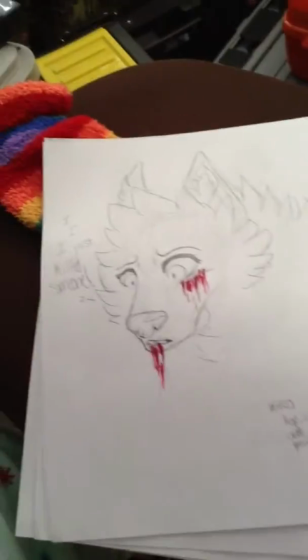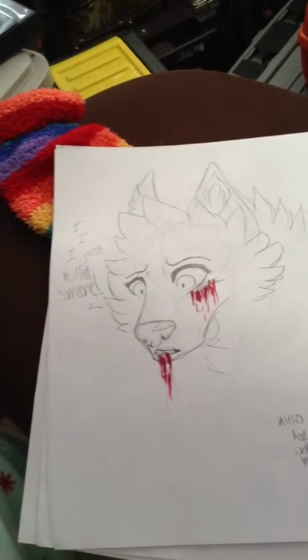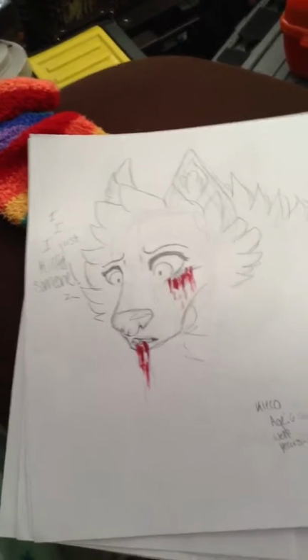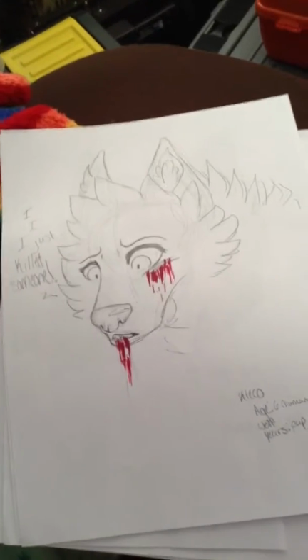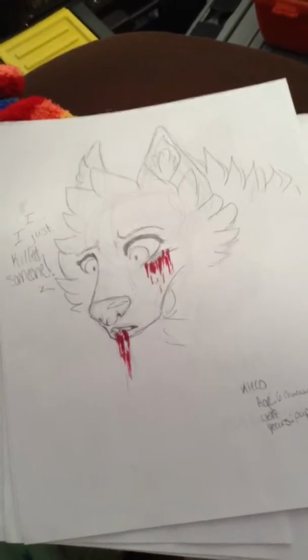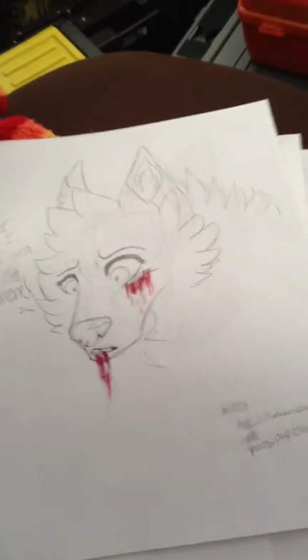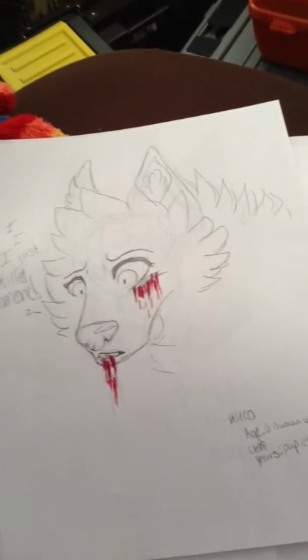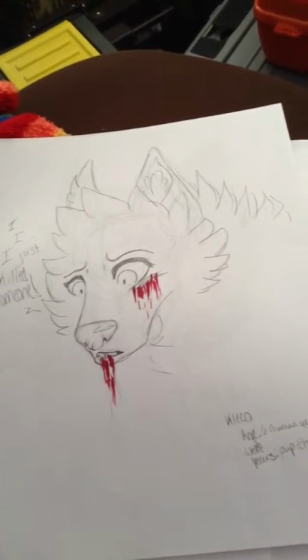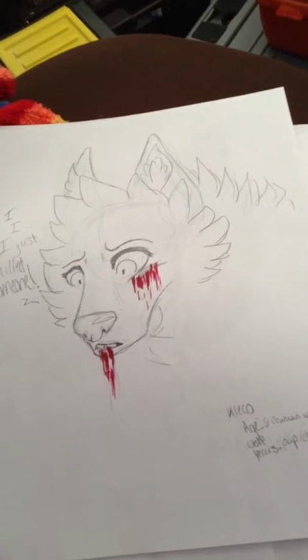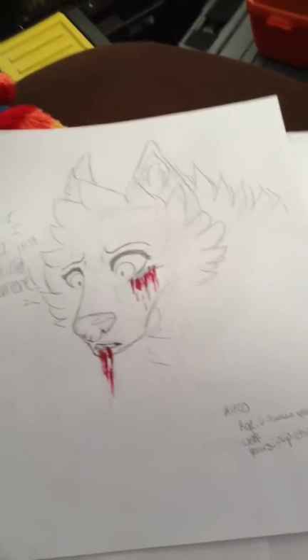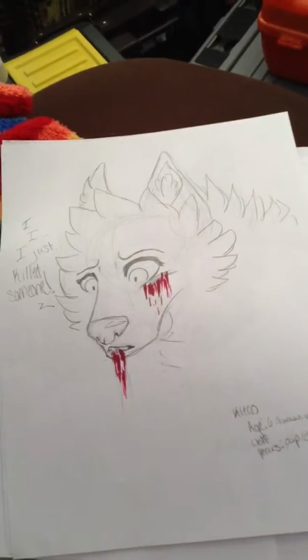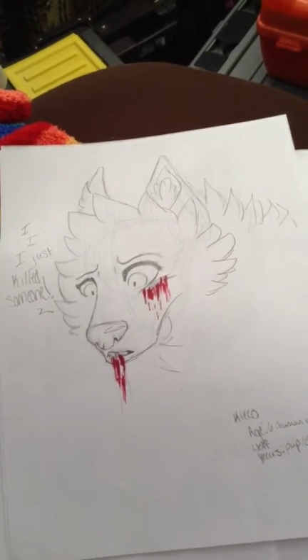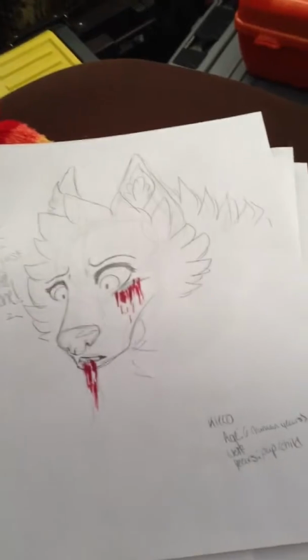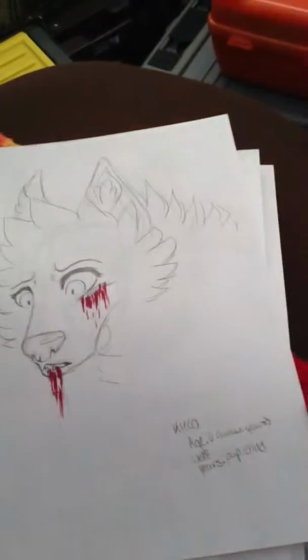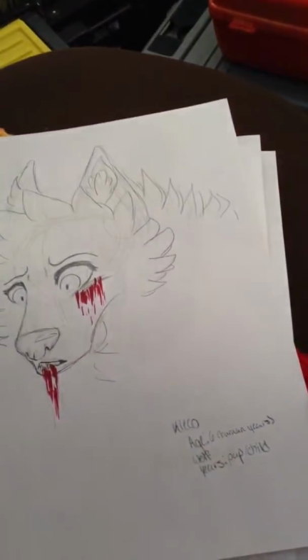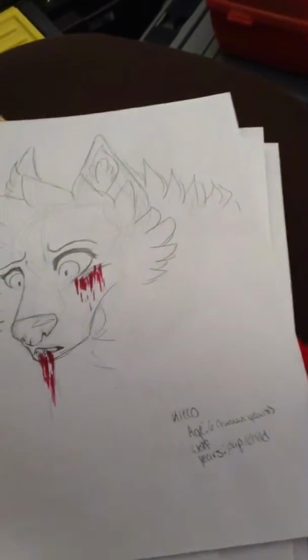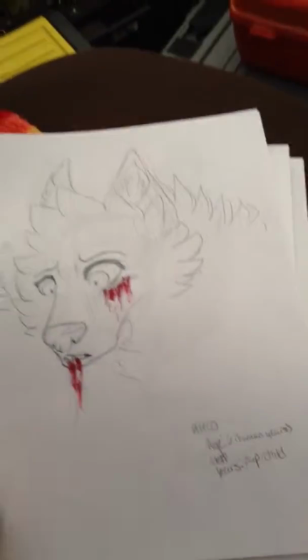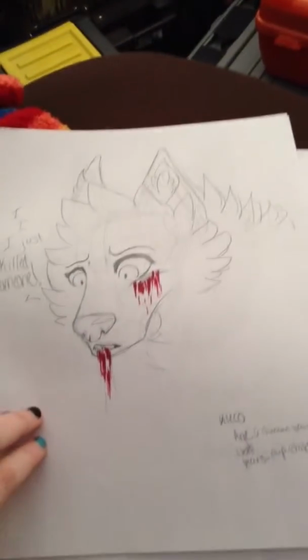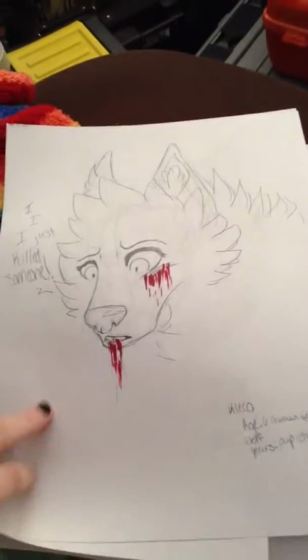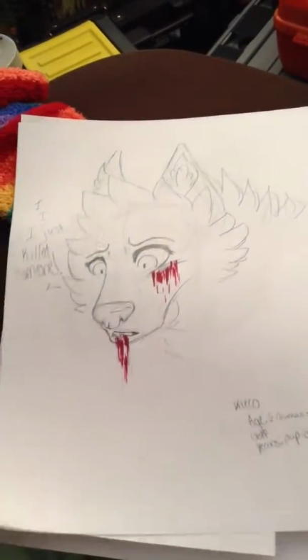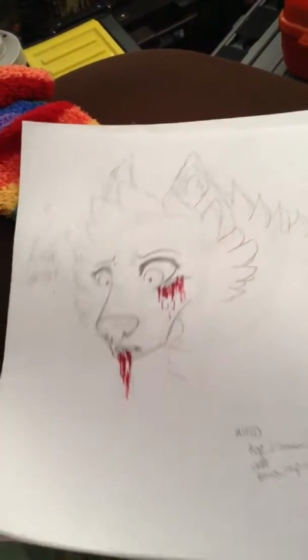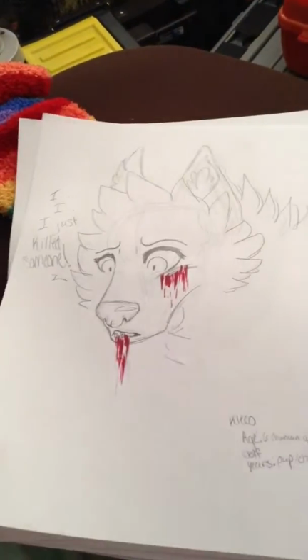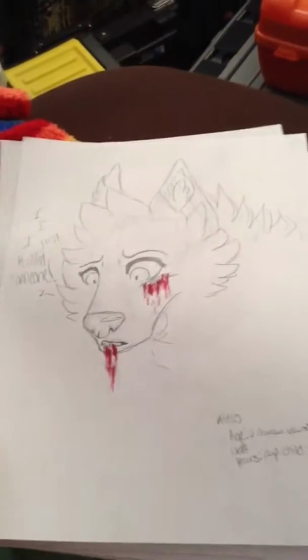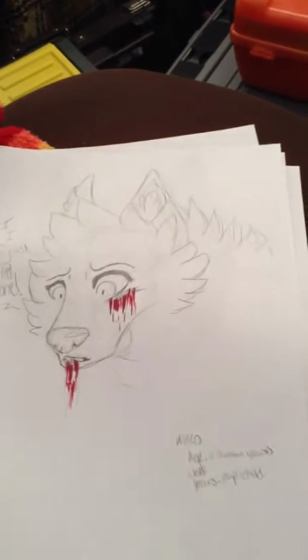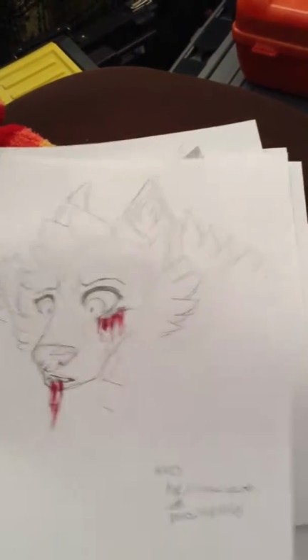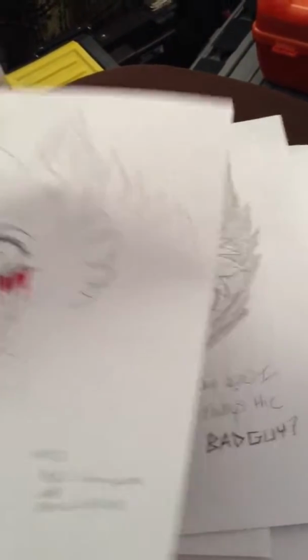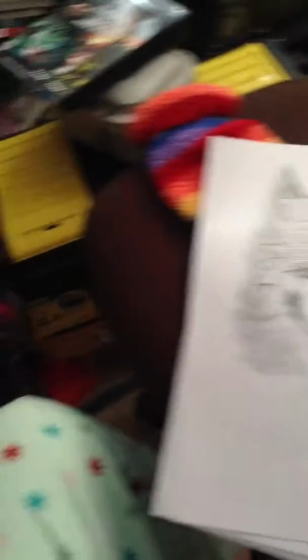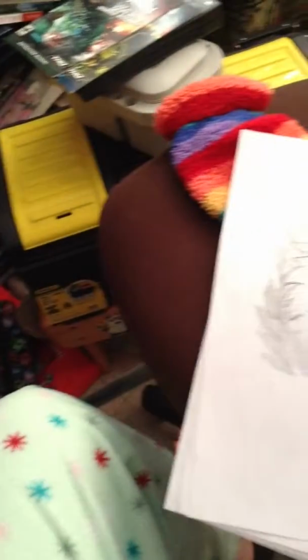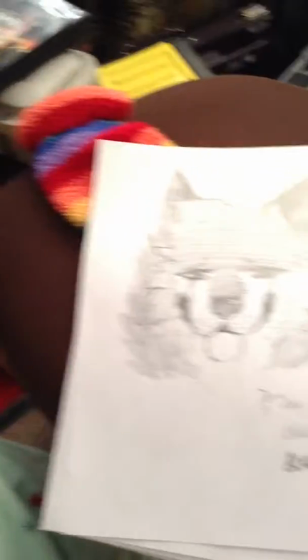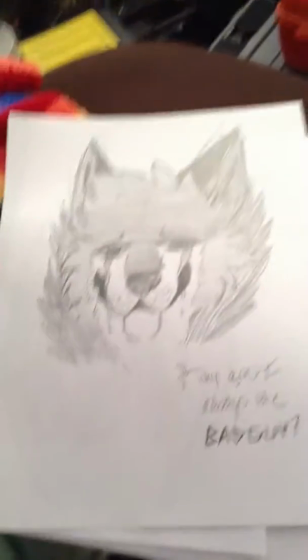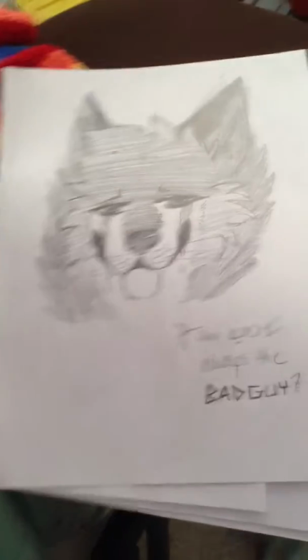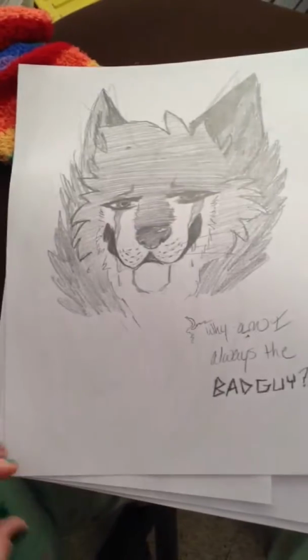And then this is kind of a character of mine. I don't know if she's like my fursona or not, but she's just a character that I like a lot. This is her in her younger years.